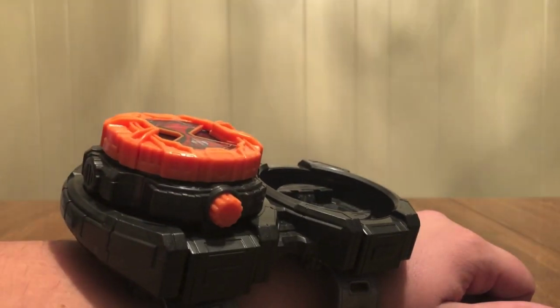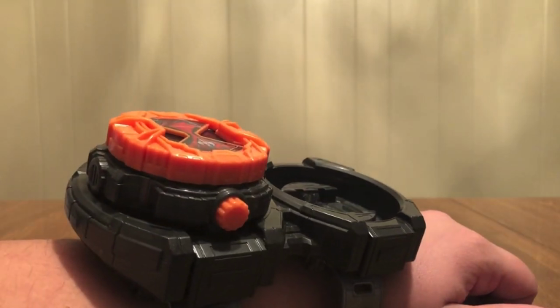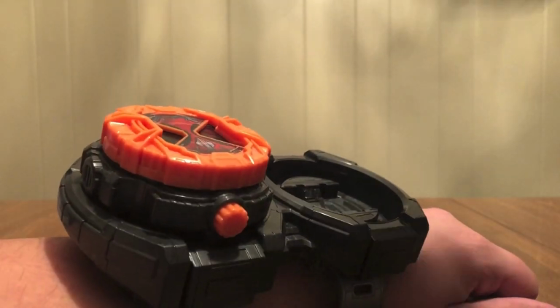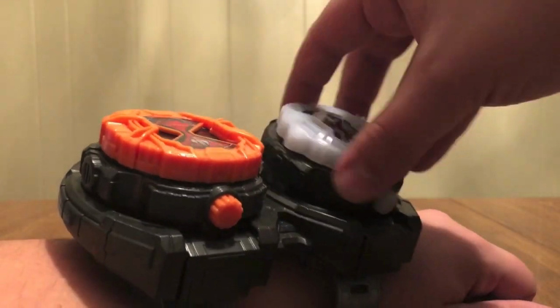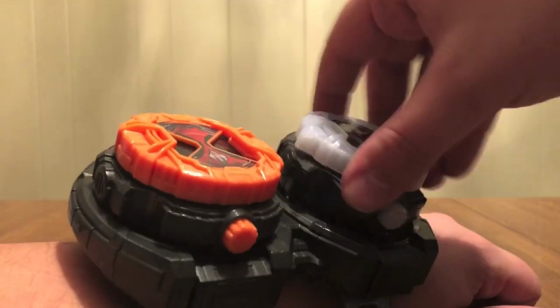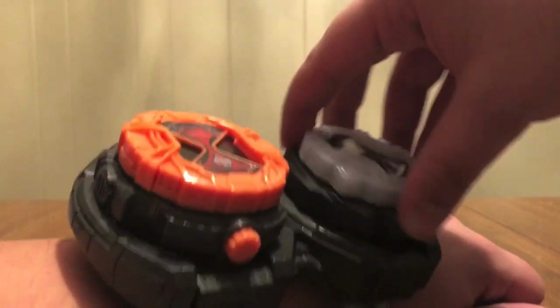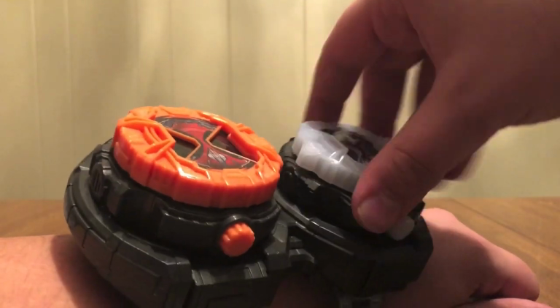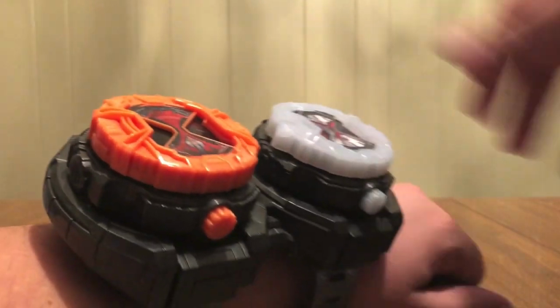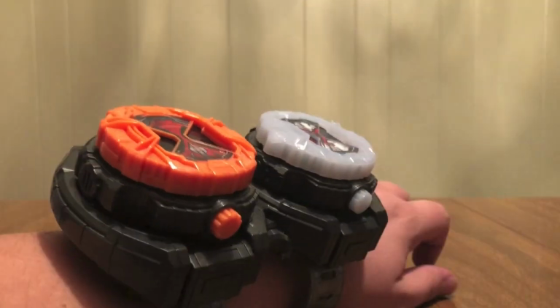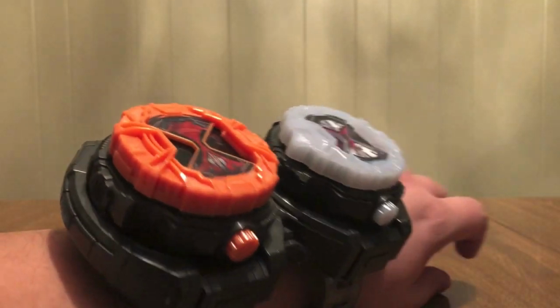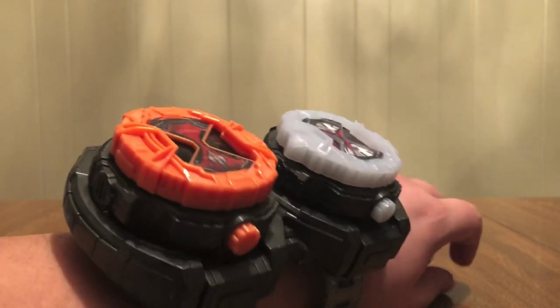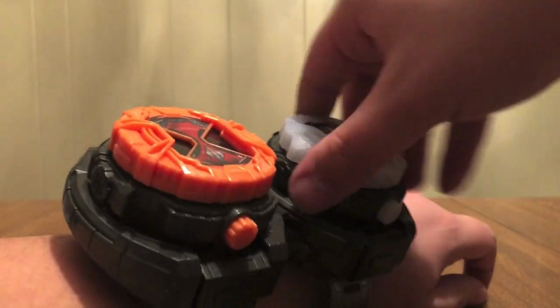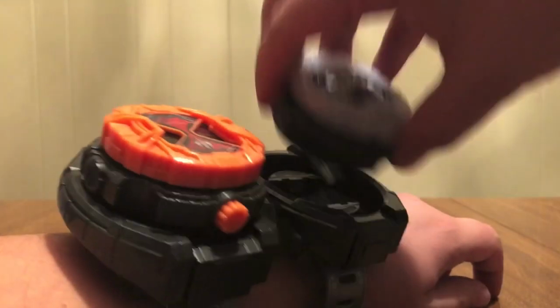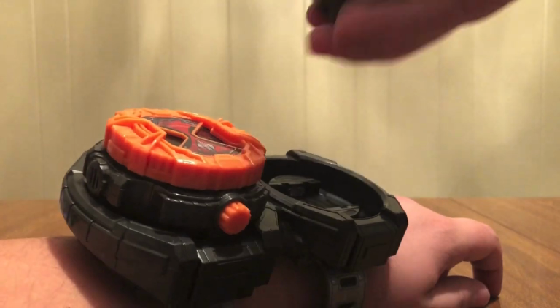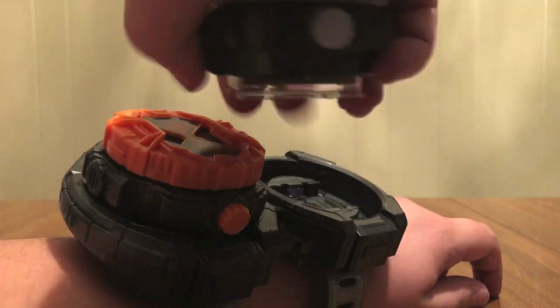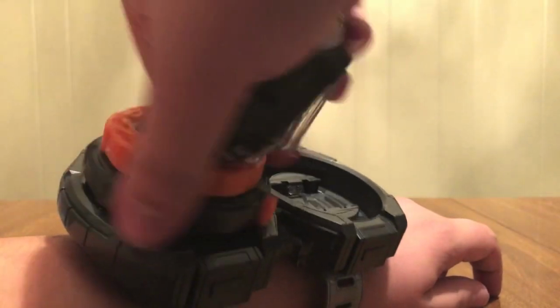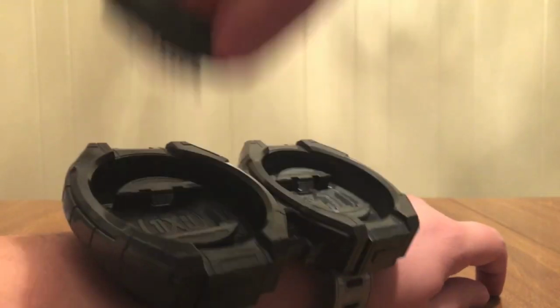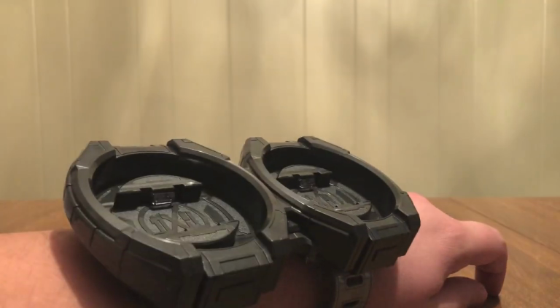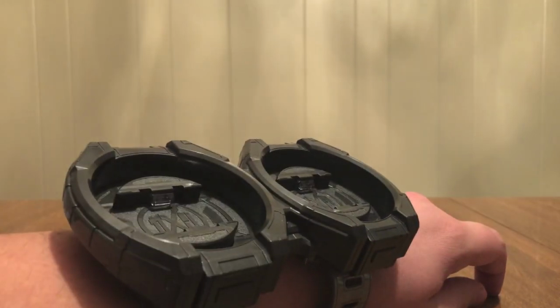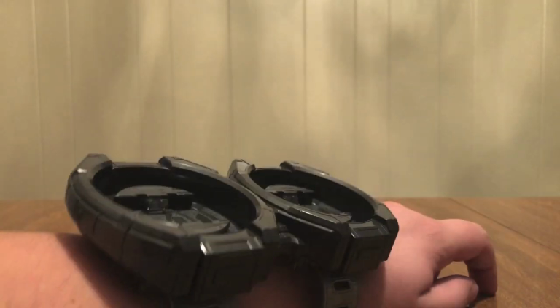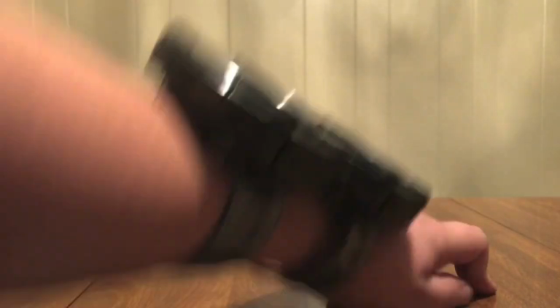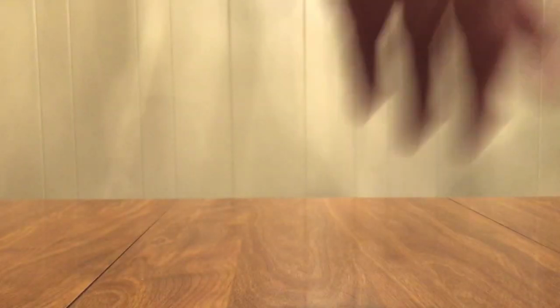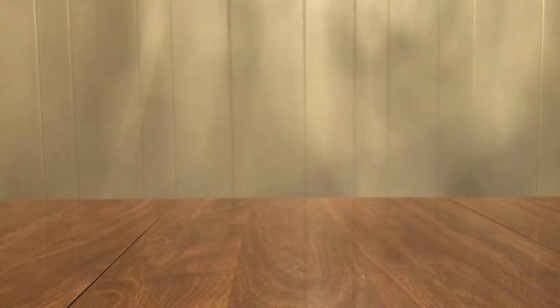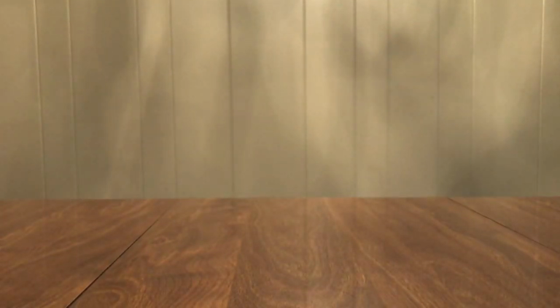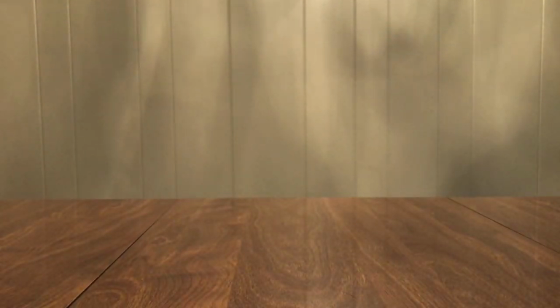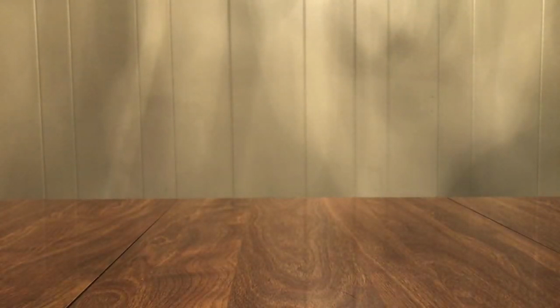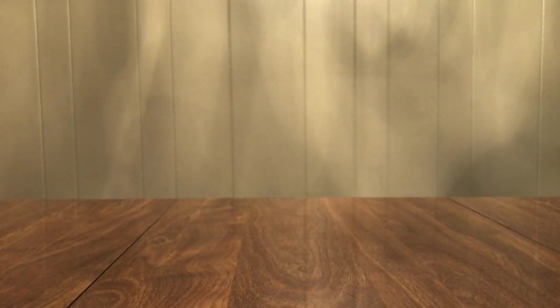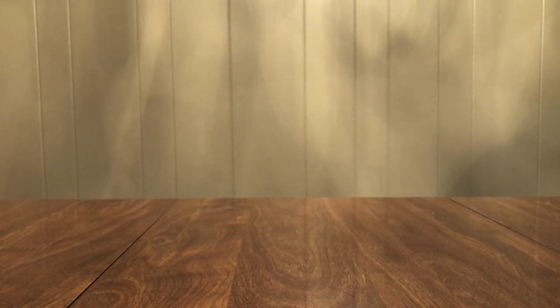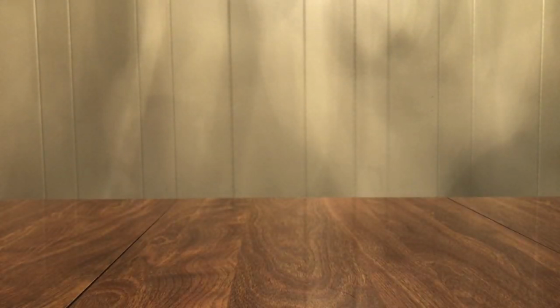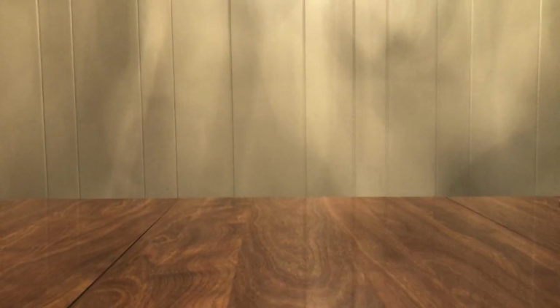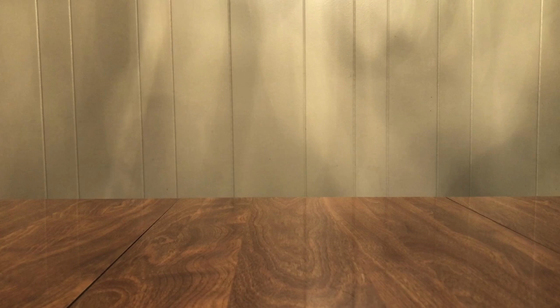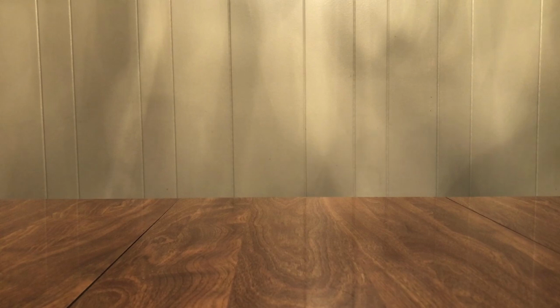I could put Gio's watch in there. So now I can pull the watches off very easily. Very simple. Let's take this off.